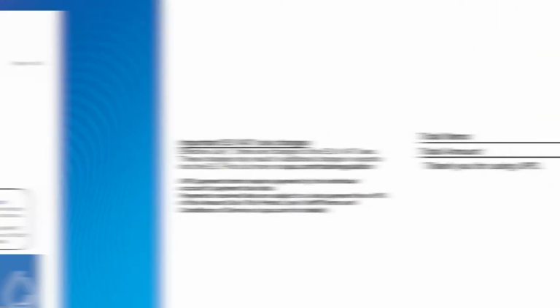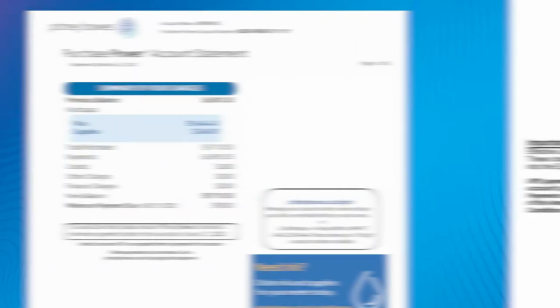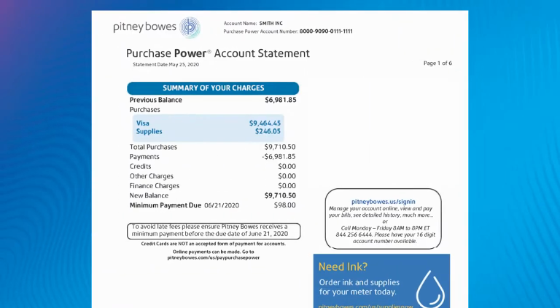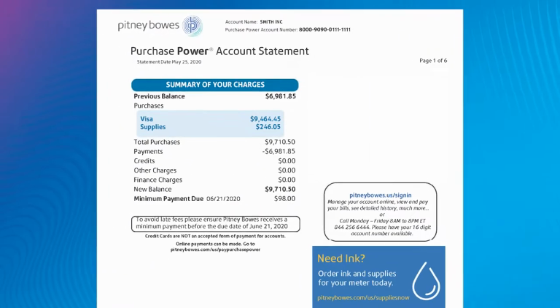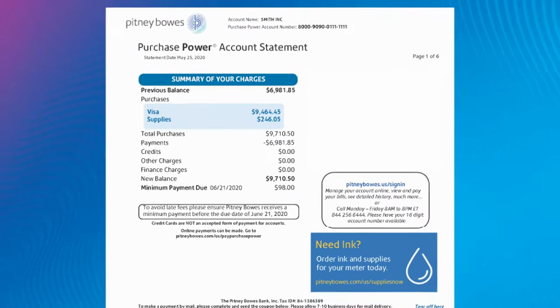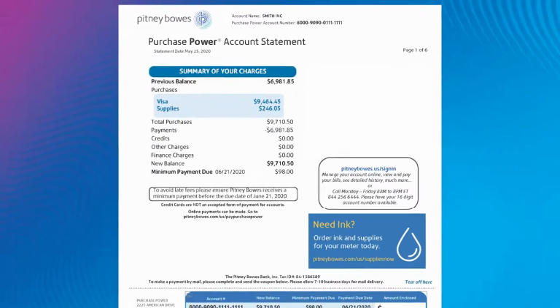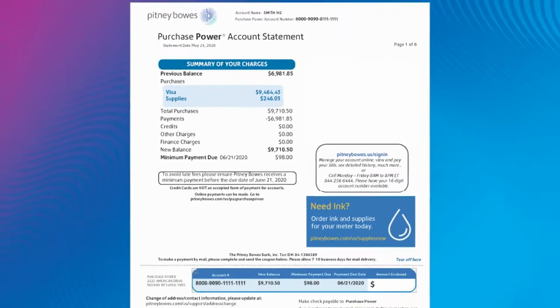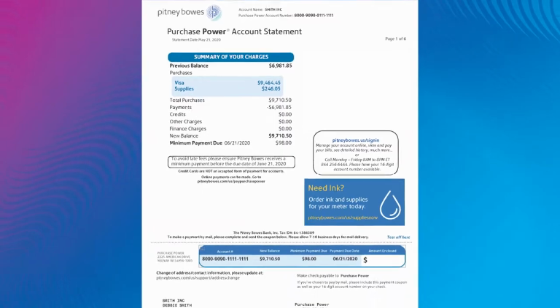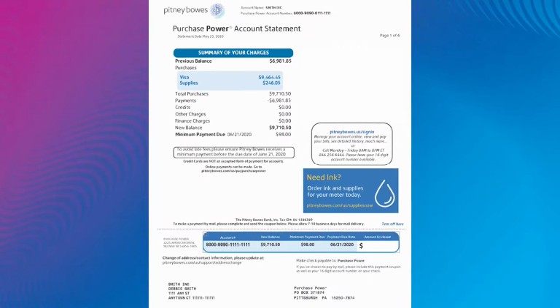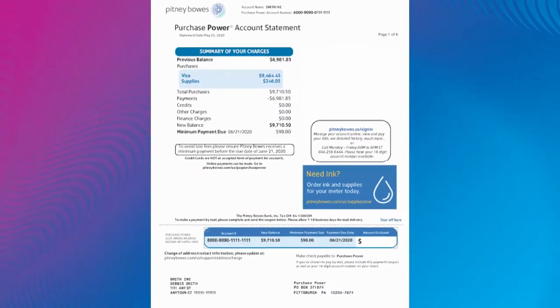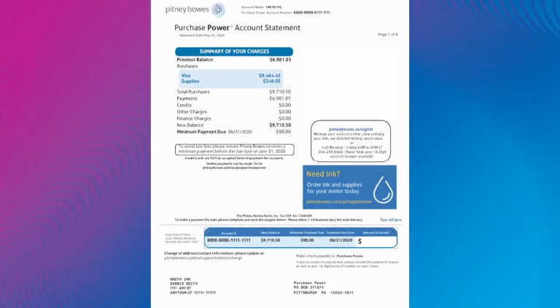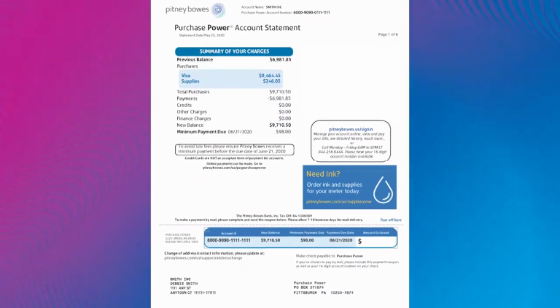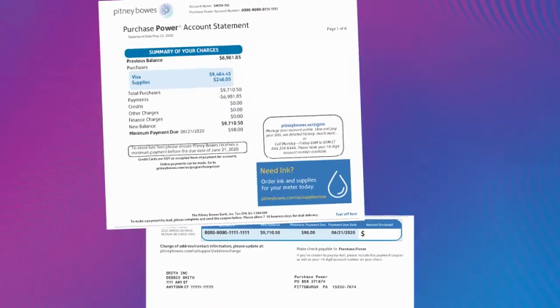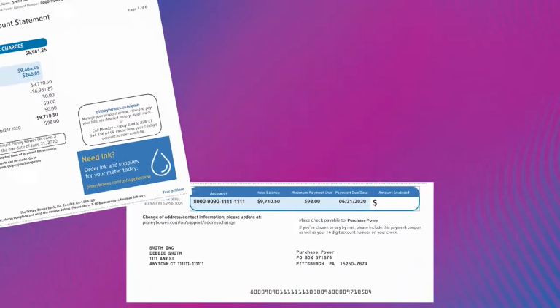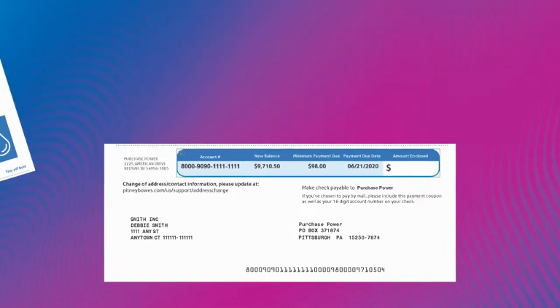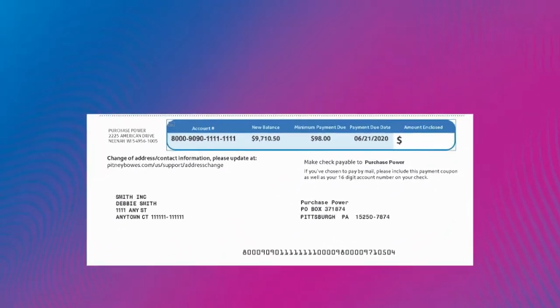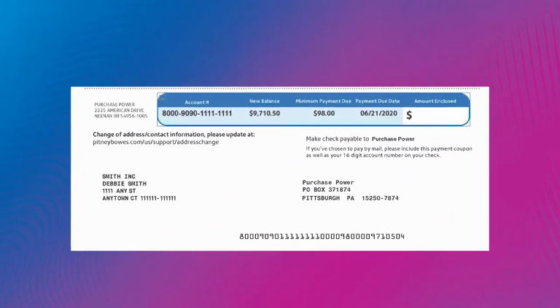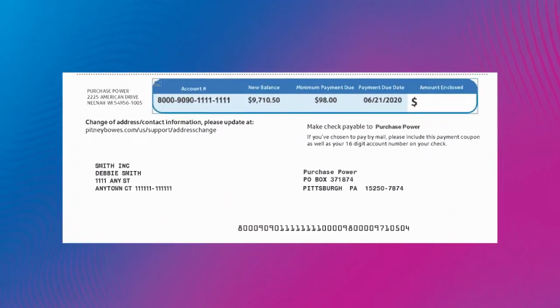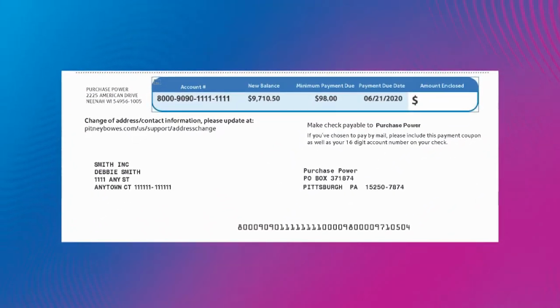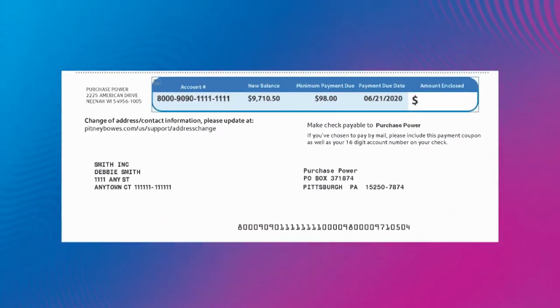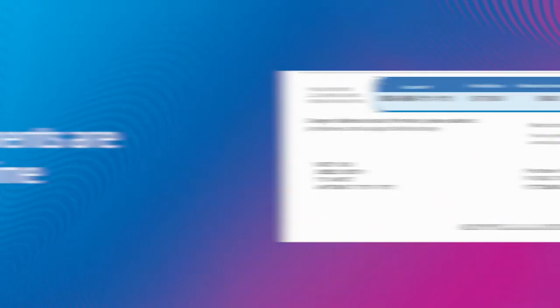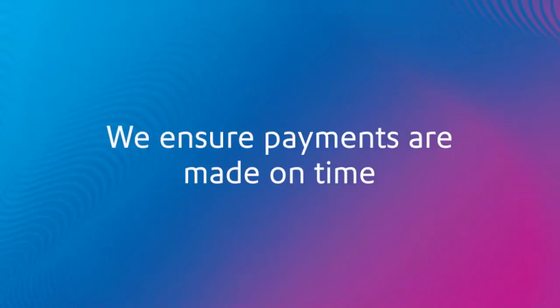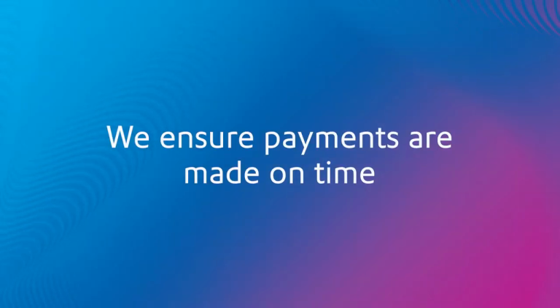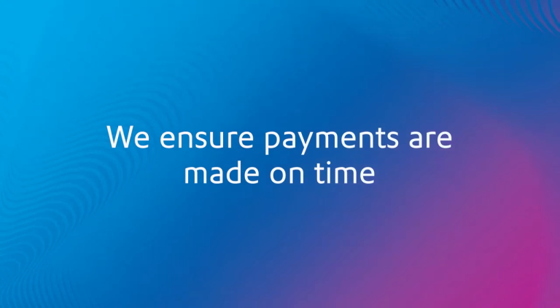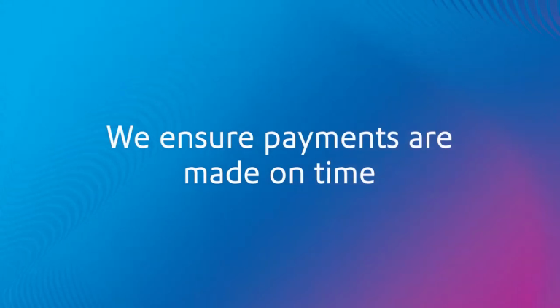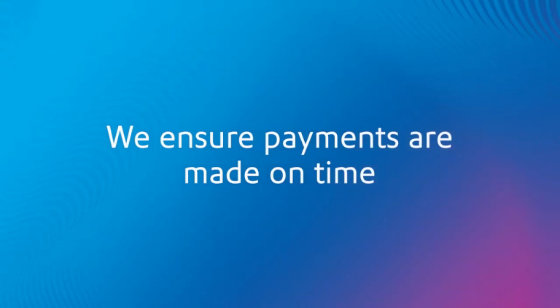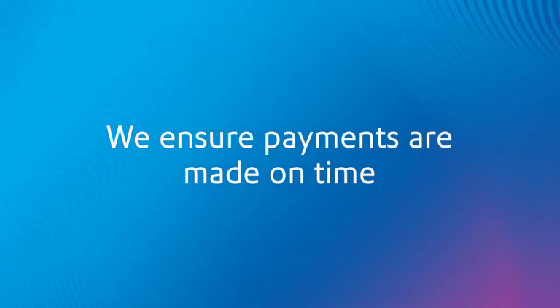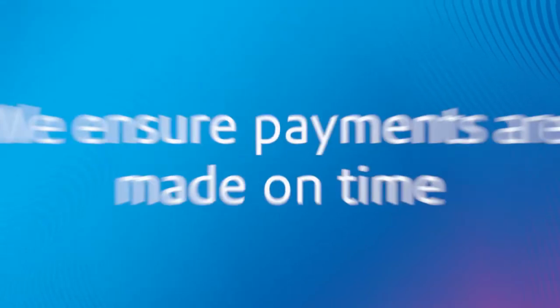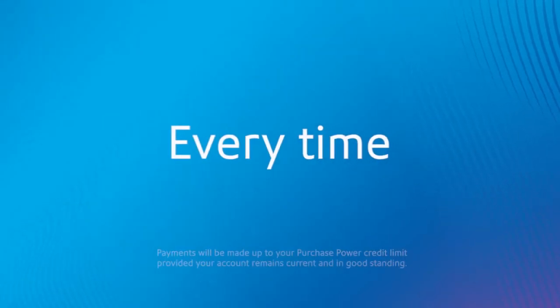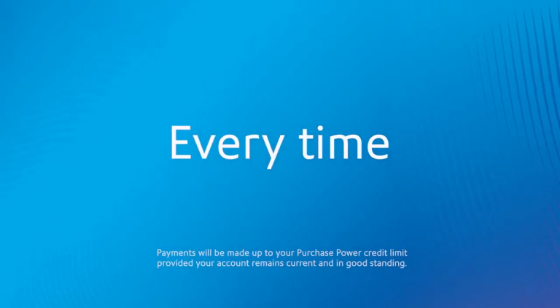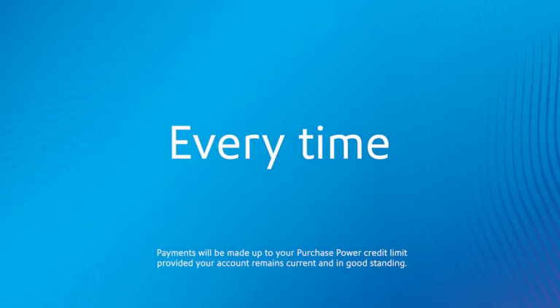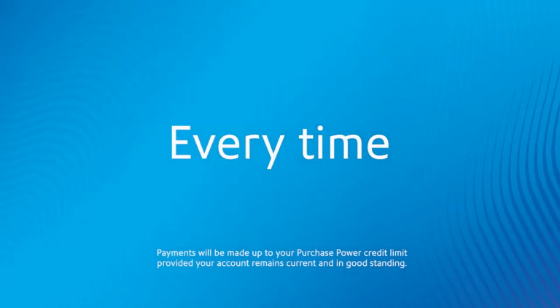You'll receive one simple consolidated bill for all your carrier expenses. It's one bill and one payment to make. We'll ensure the payments to your carriers are made on time, every time.